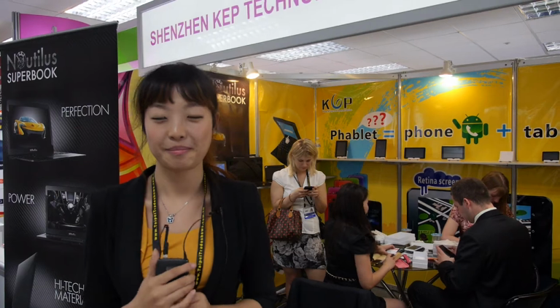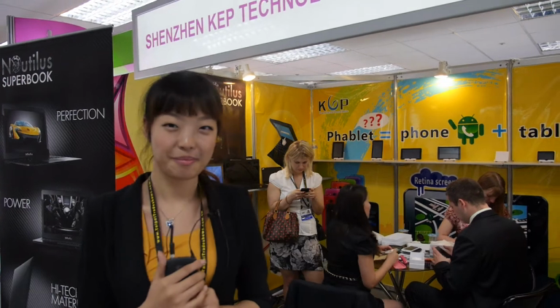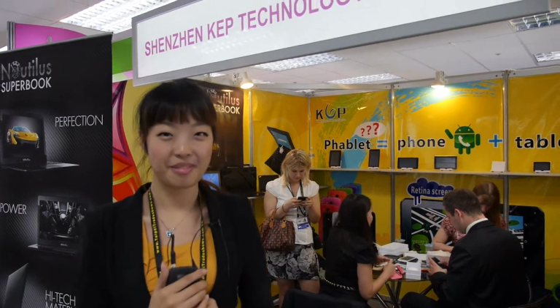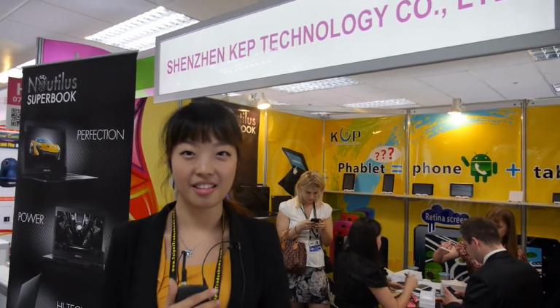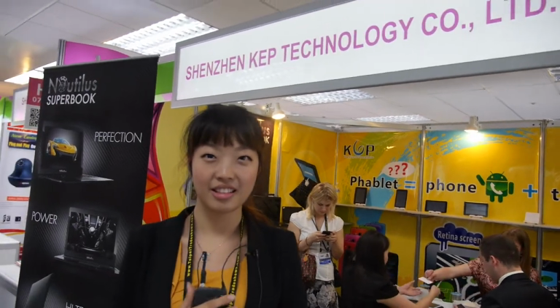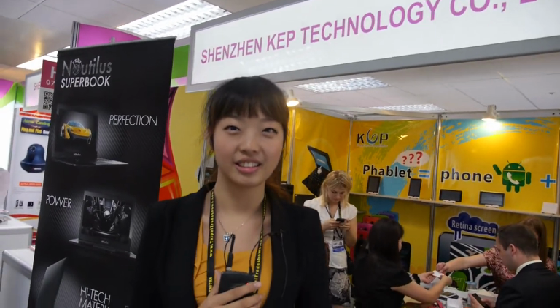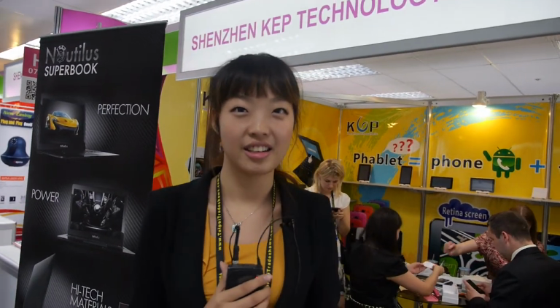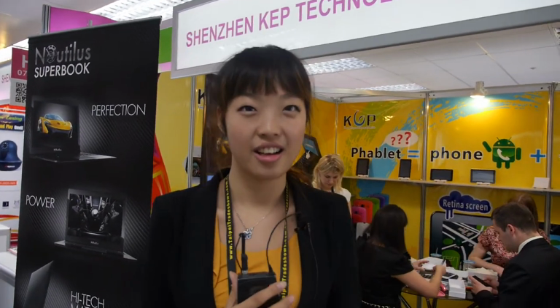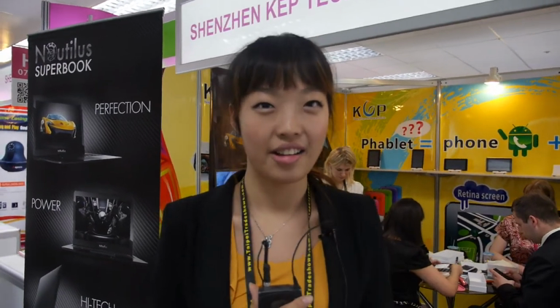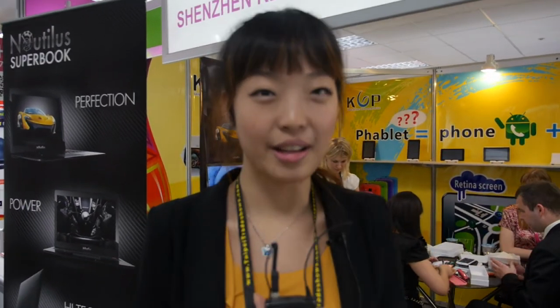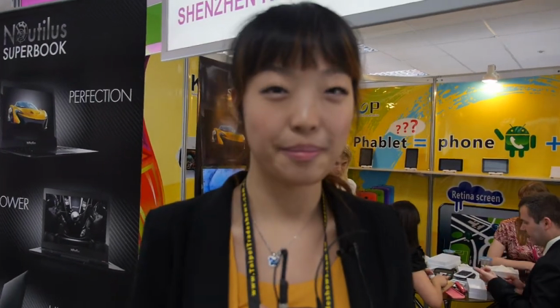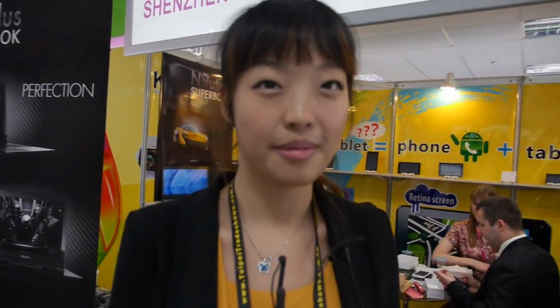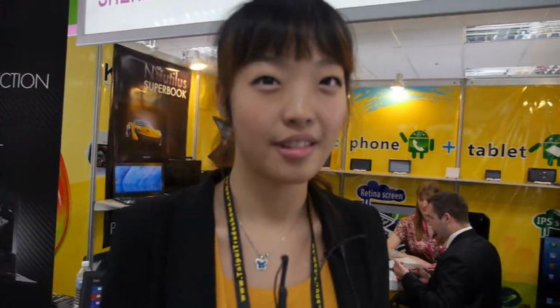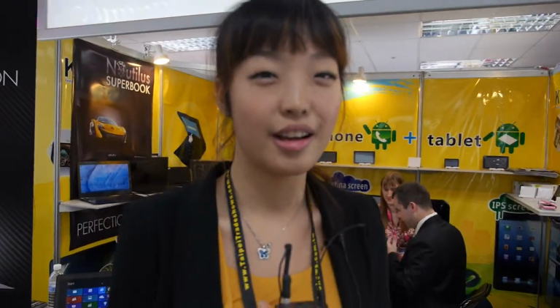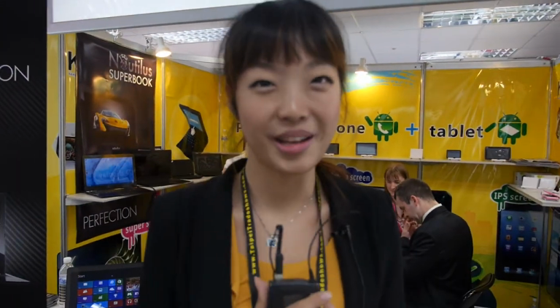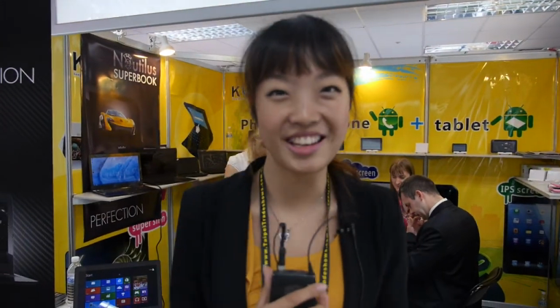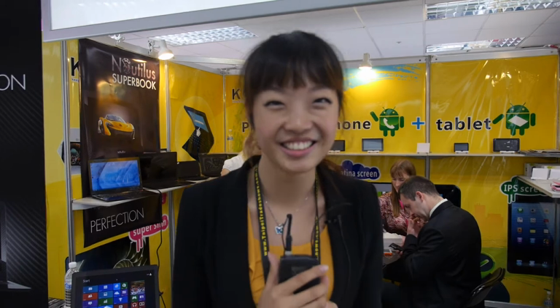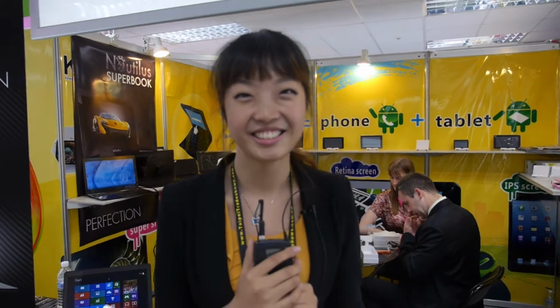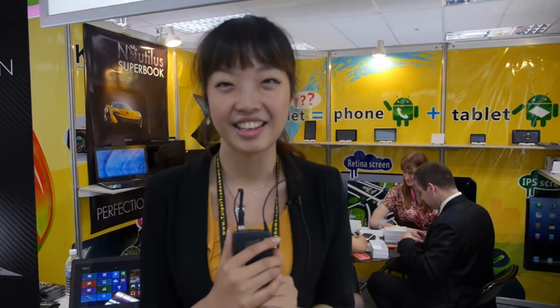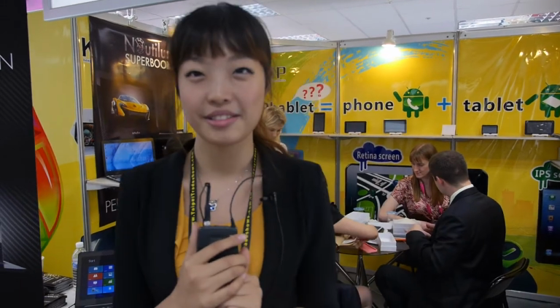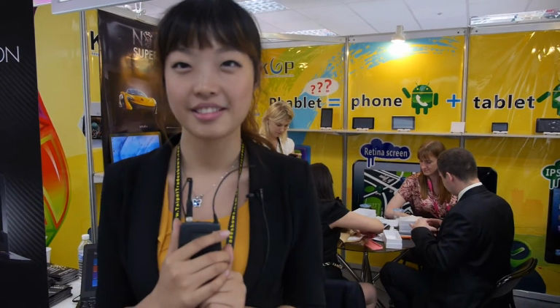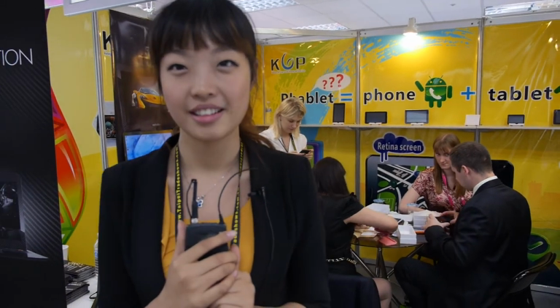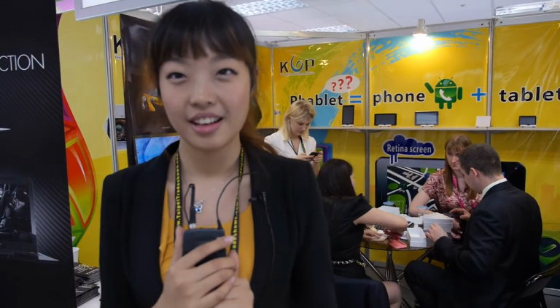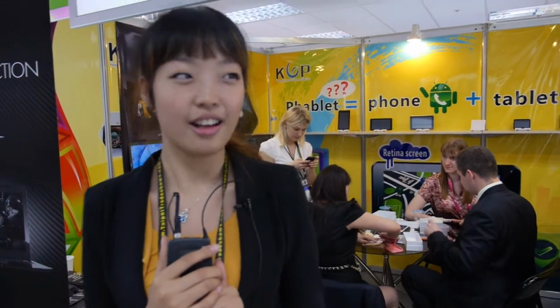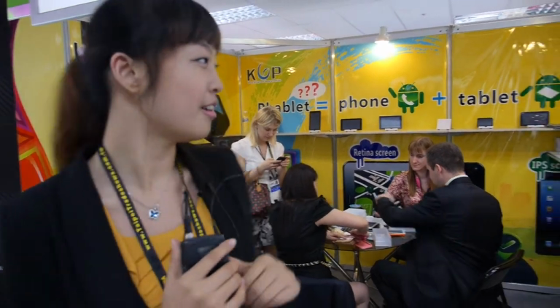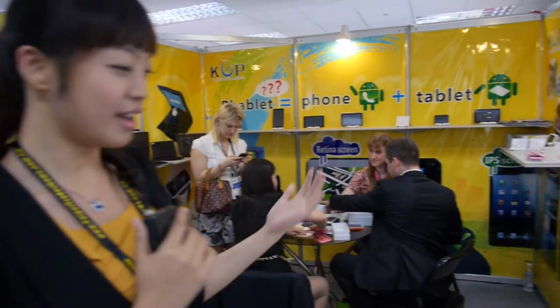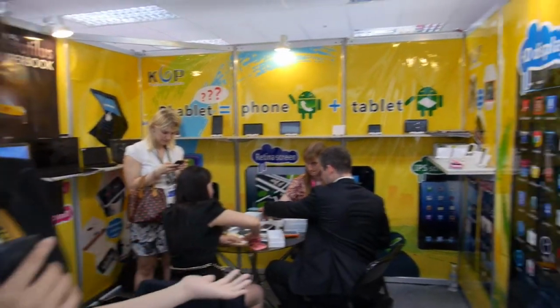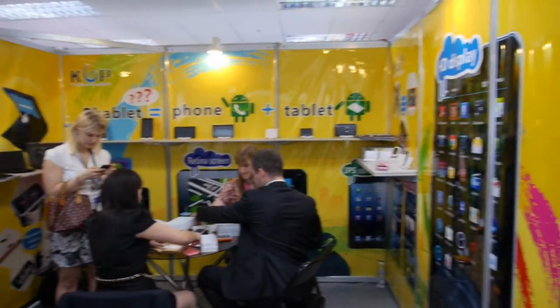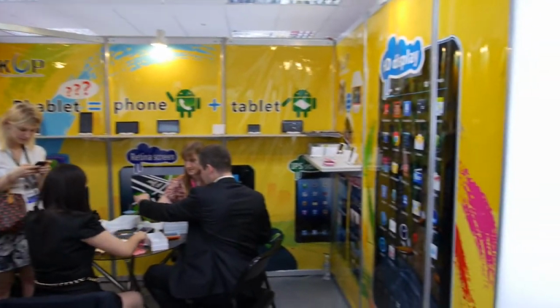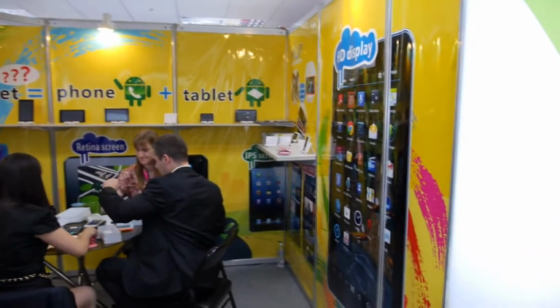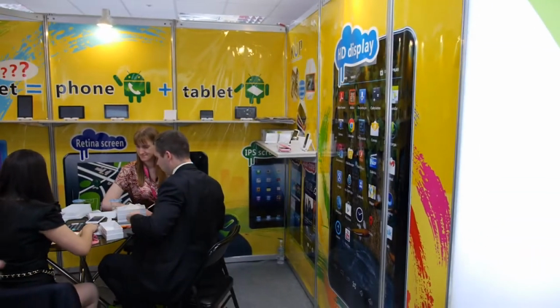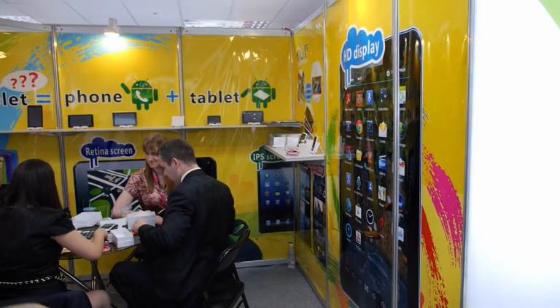We are here at Shenzhen Cap Technology. I'm Candy, and we are showing tablets and smartphones.